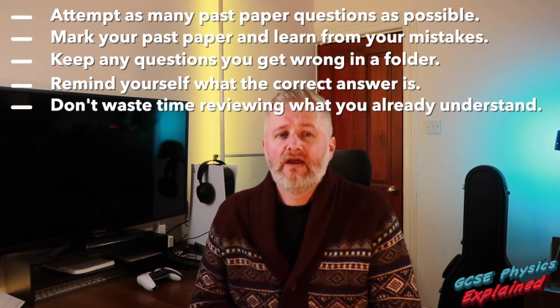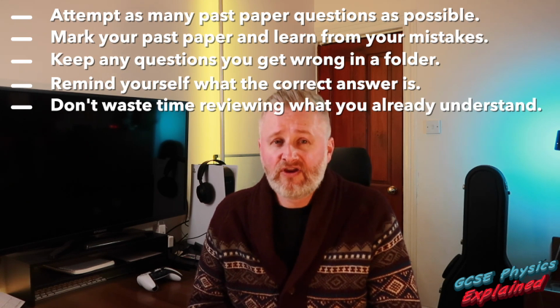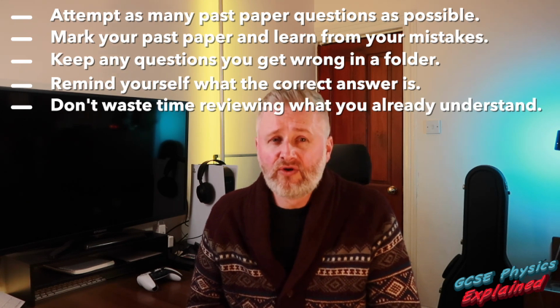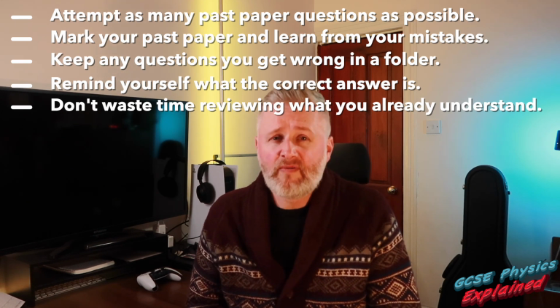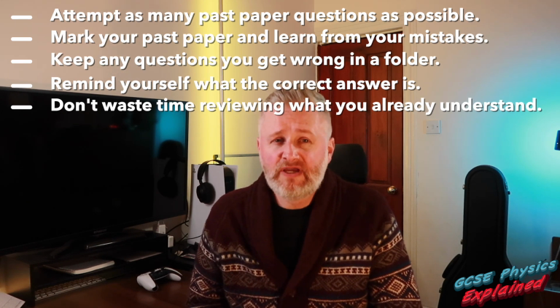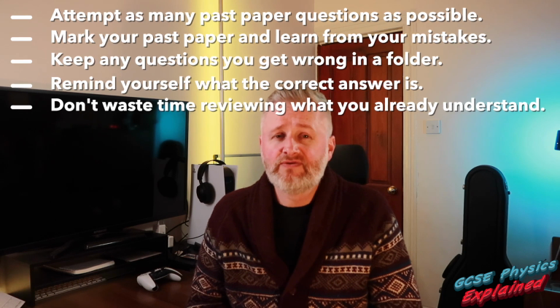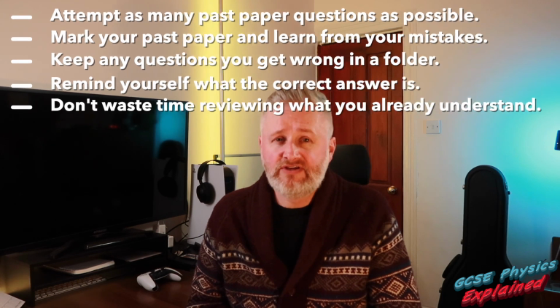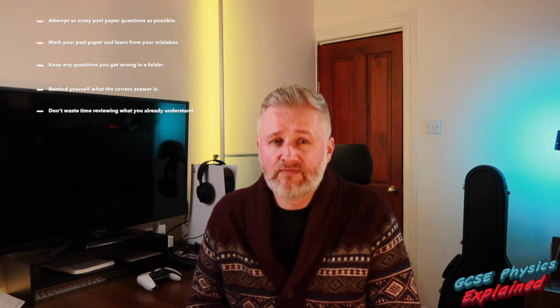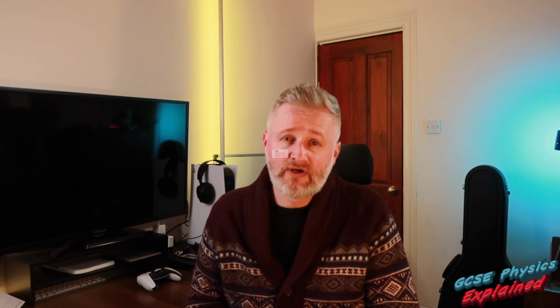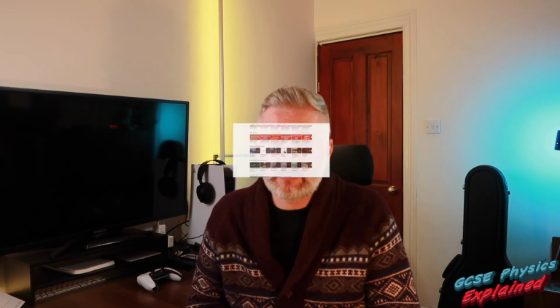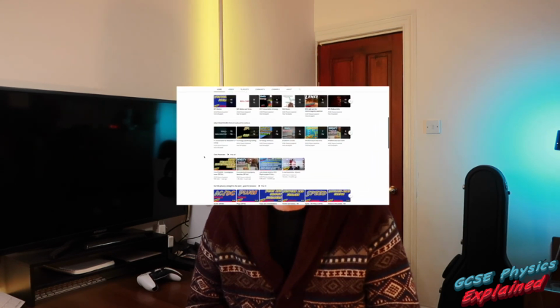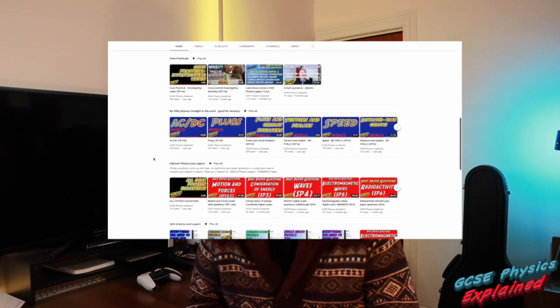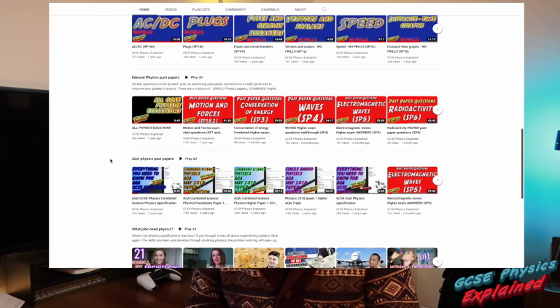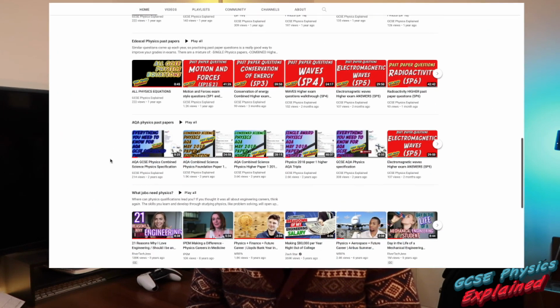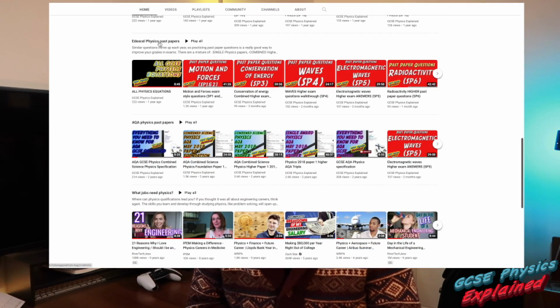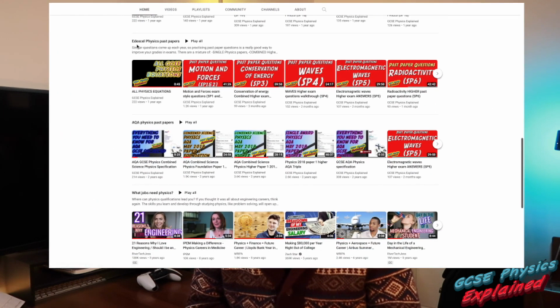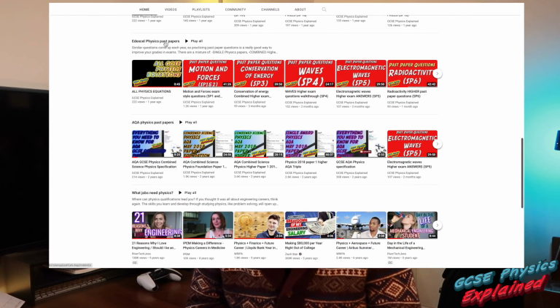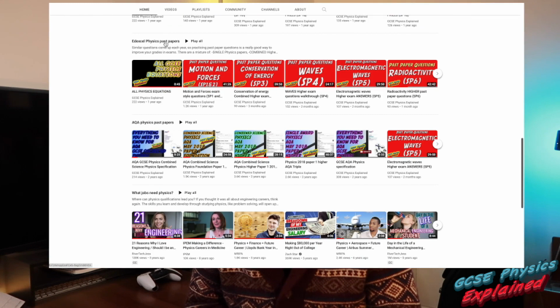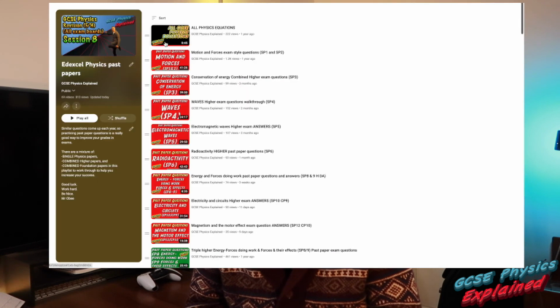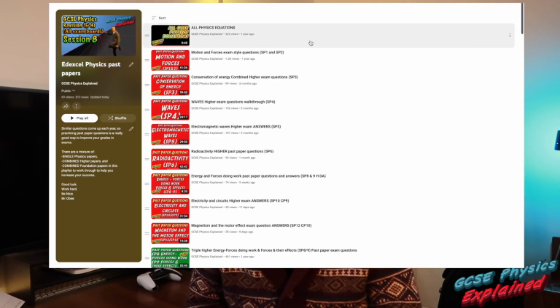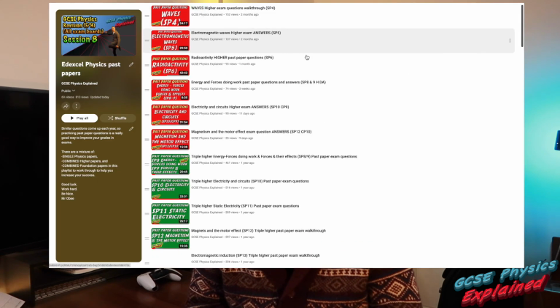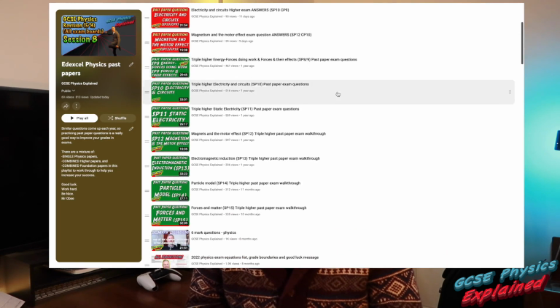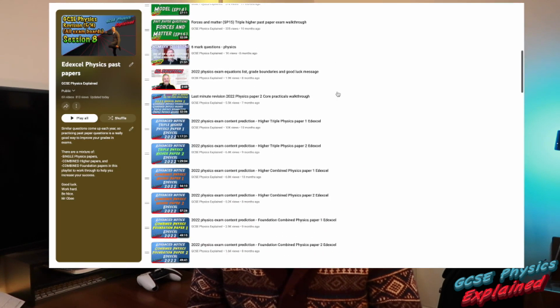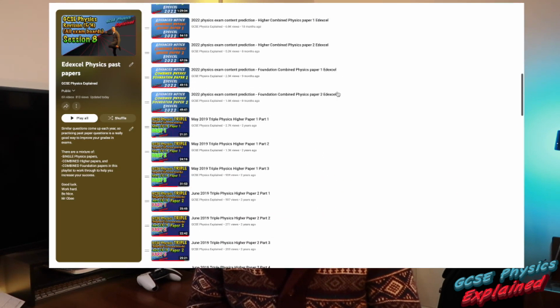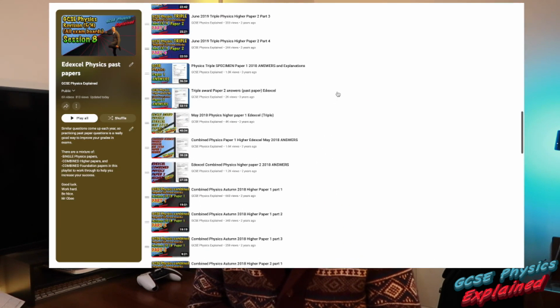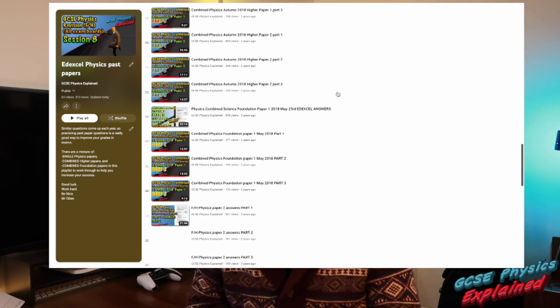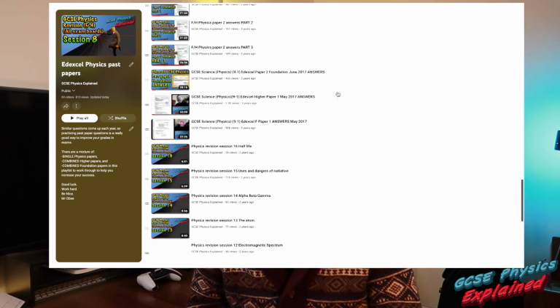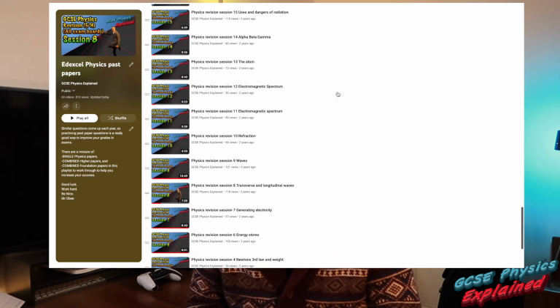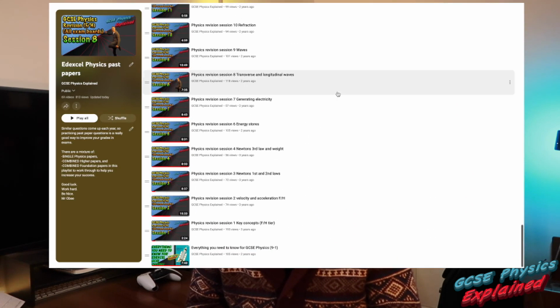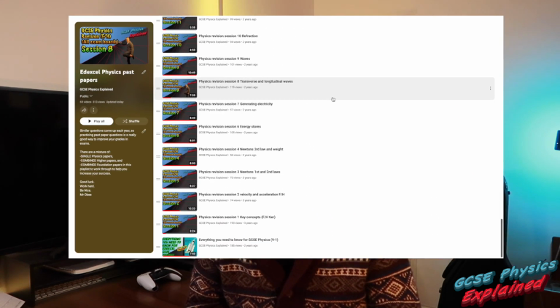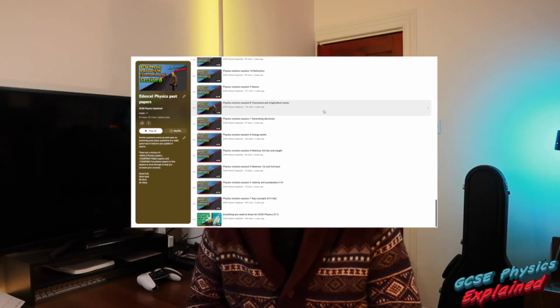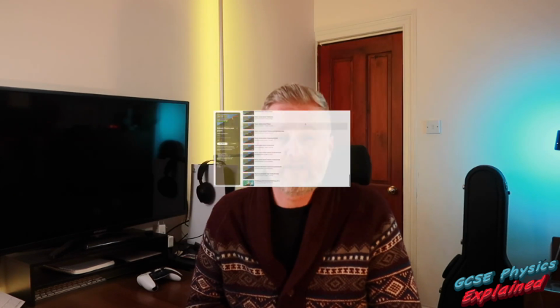If you're not going over past papers with your teacher, be sure to check out my past paper playlist where I go over lots of past papers and questions sorted by topic, so you can focus on your weaknesses and improve quickly.